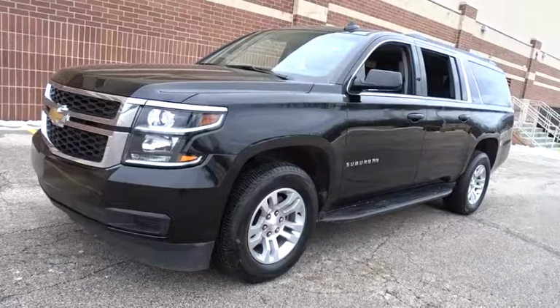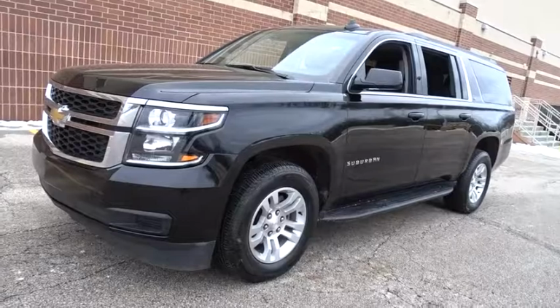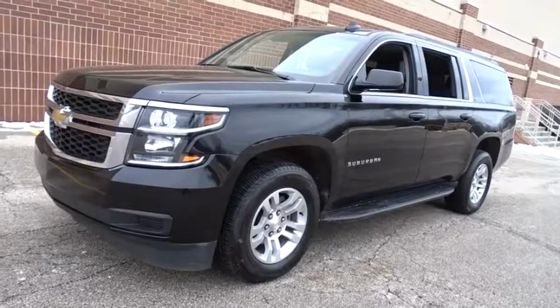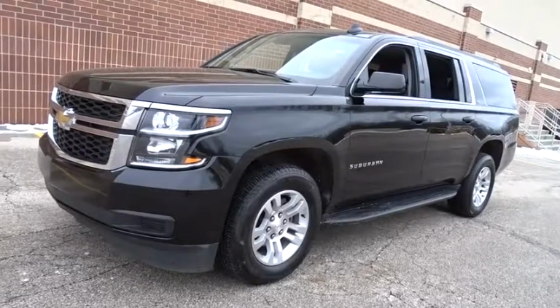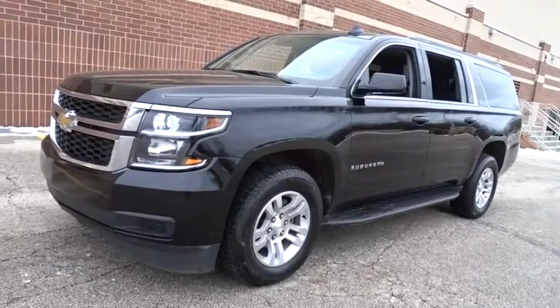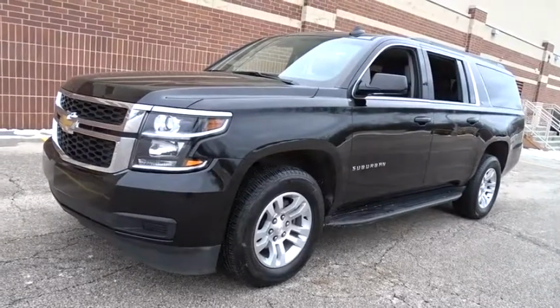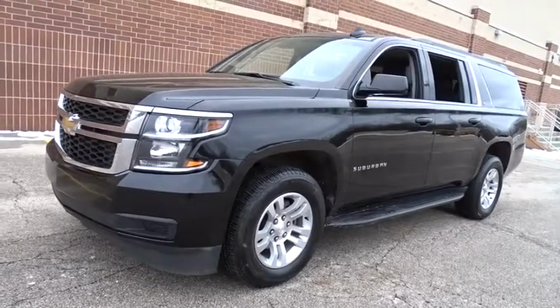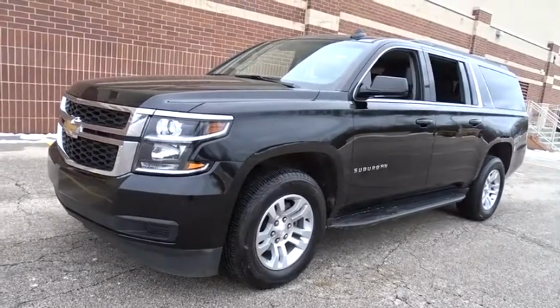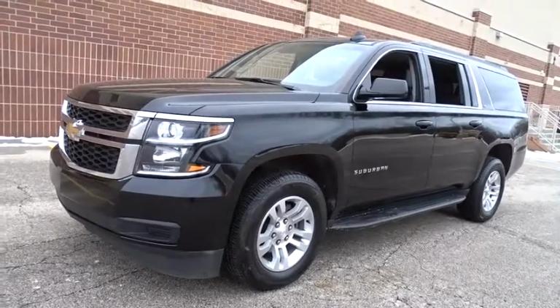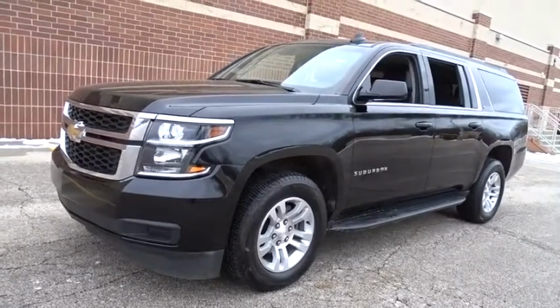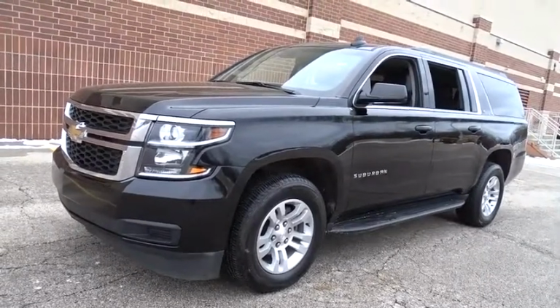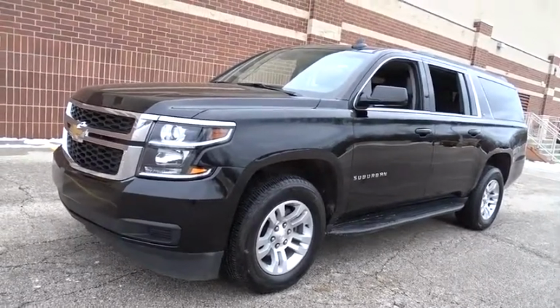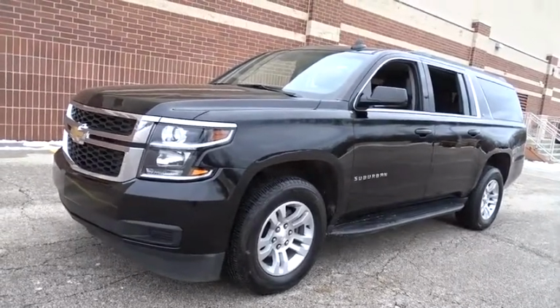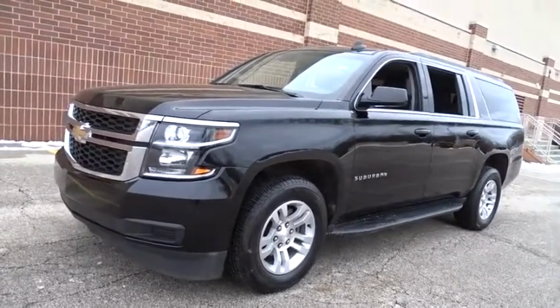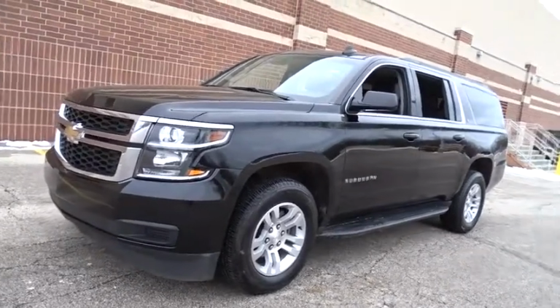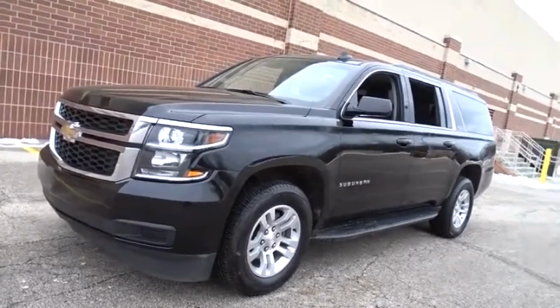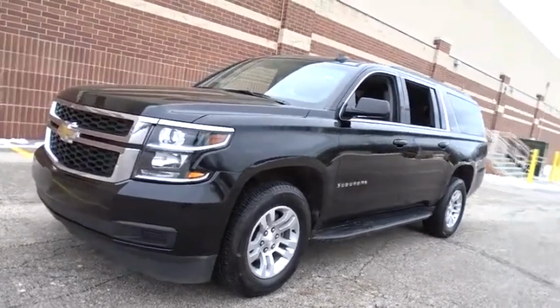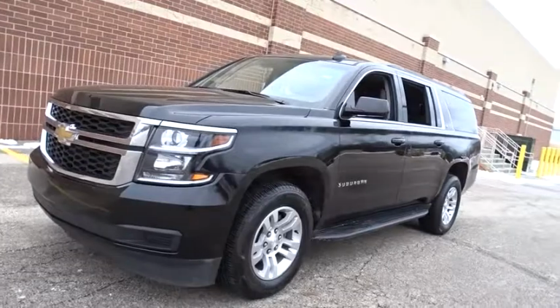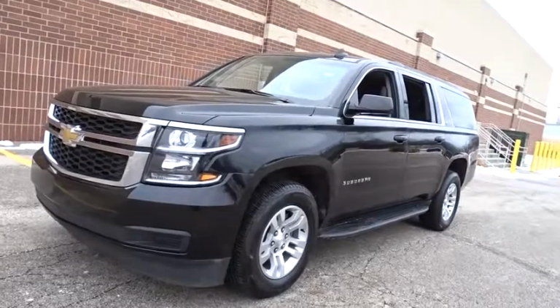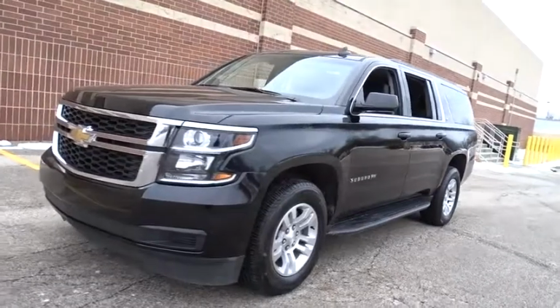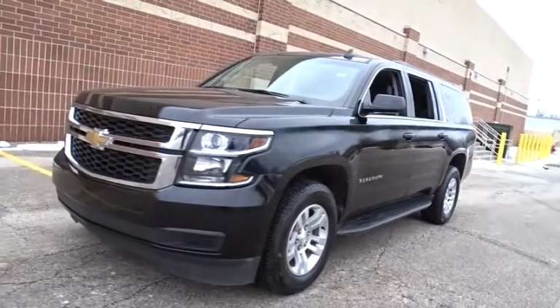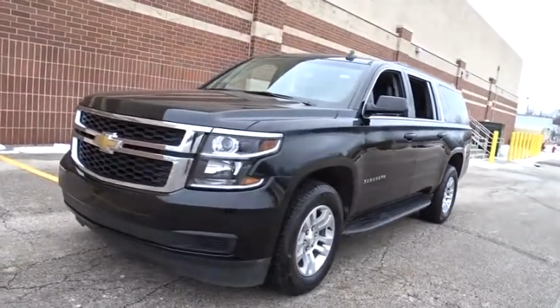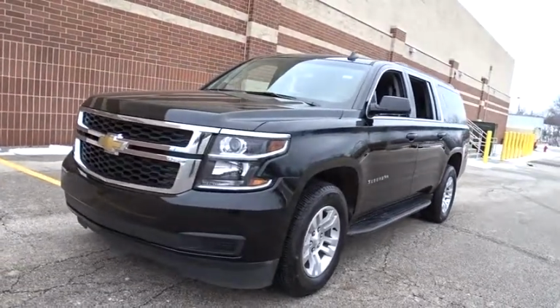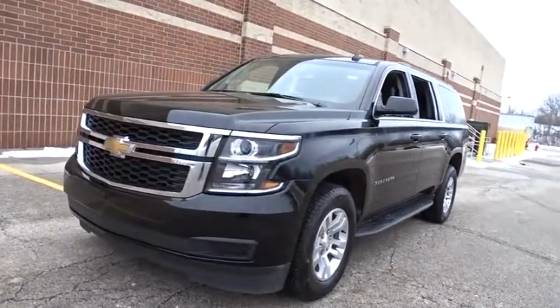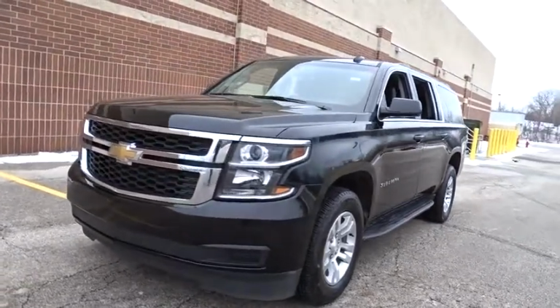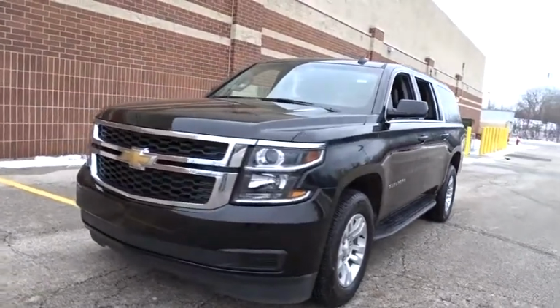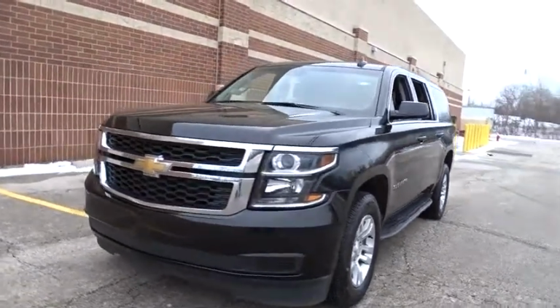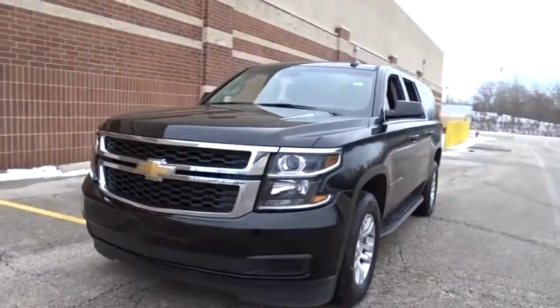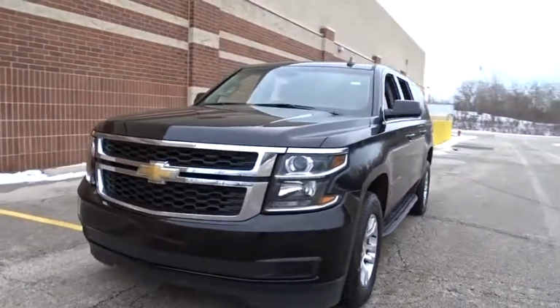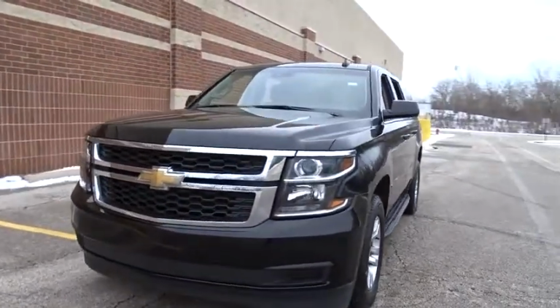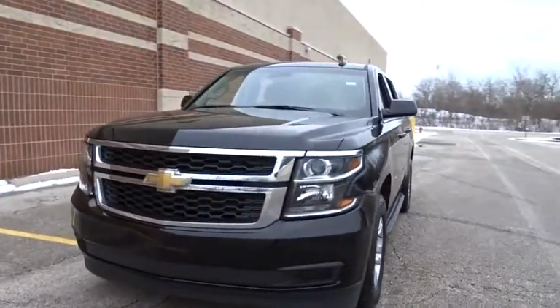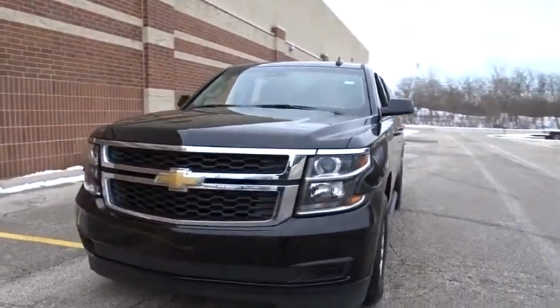2018 Chevrolet Suburban. The Suburban excels at towing heavy trailers, hauling loads of people and gear, and enduring hard use and rugged terrain.